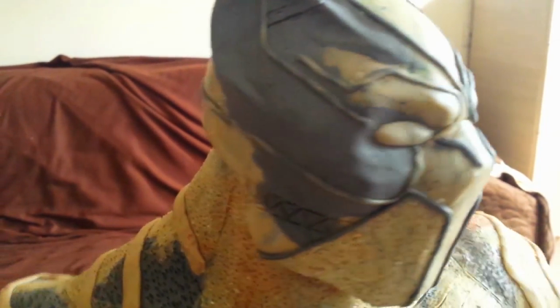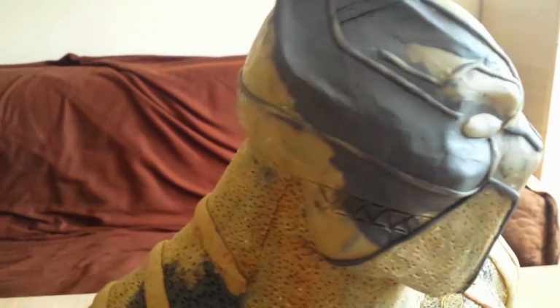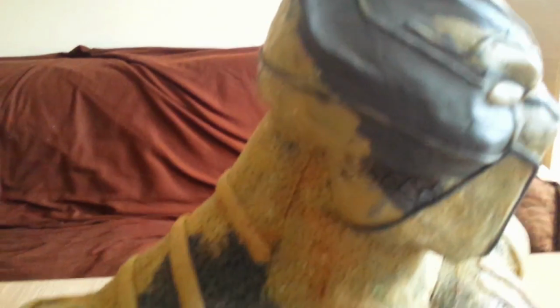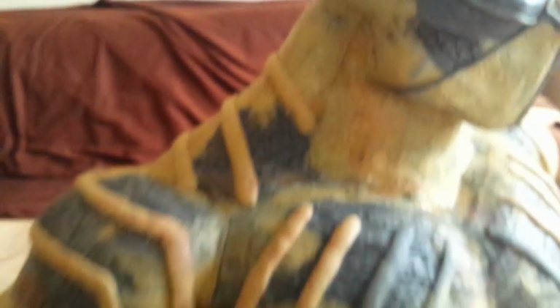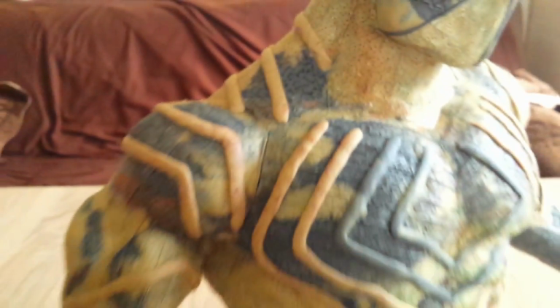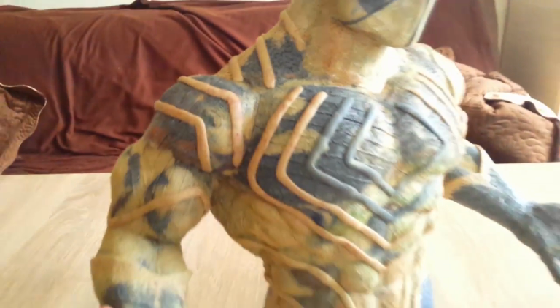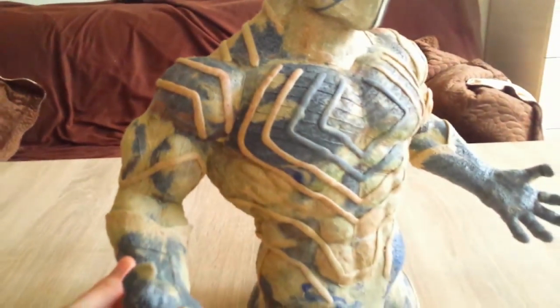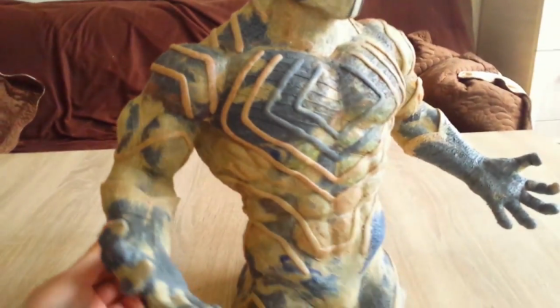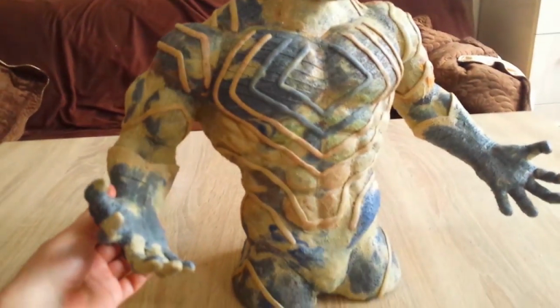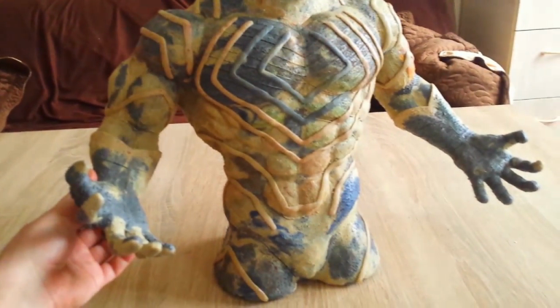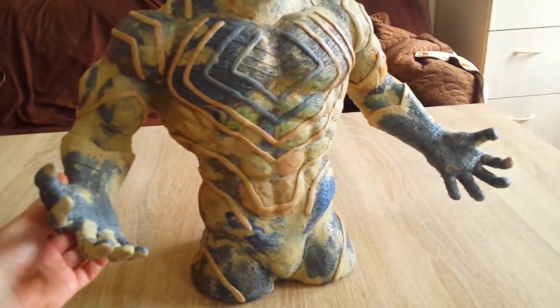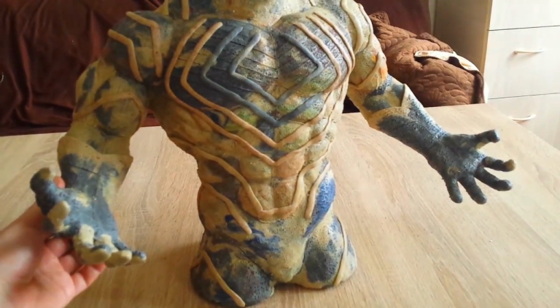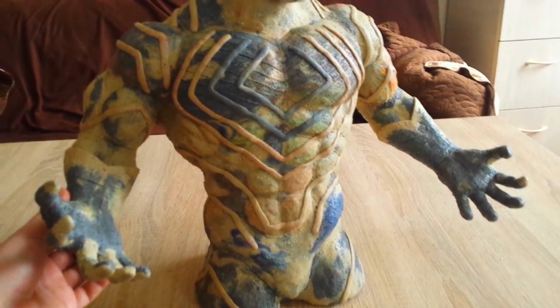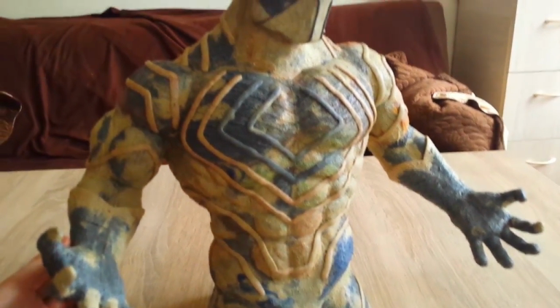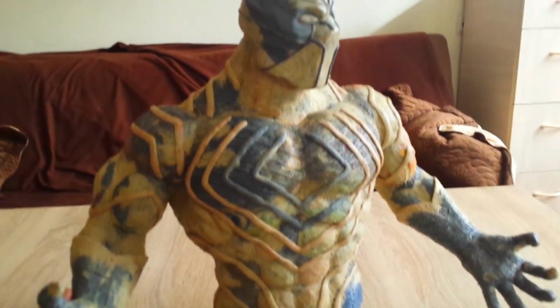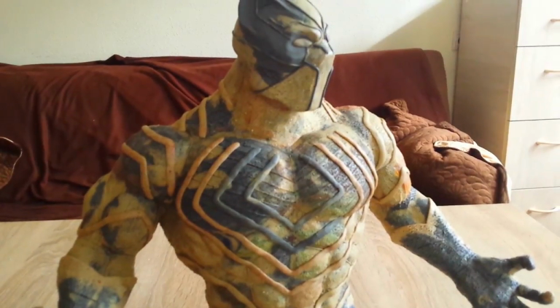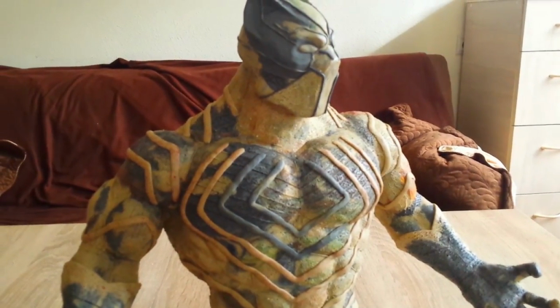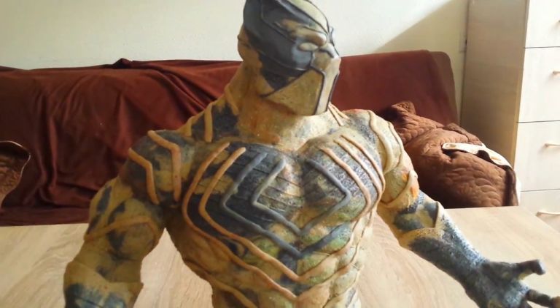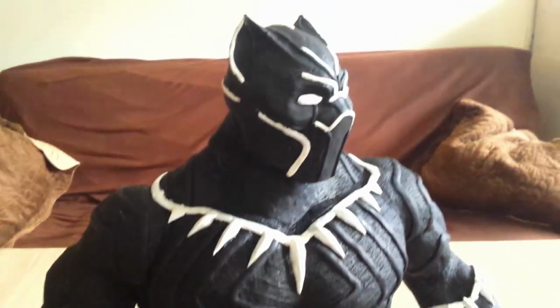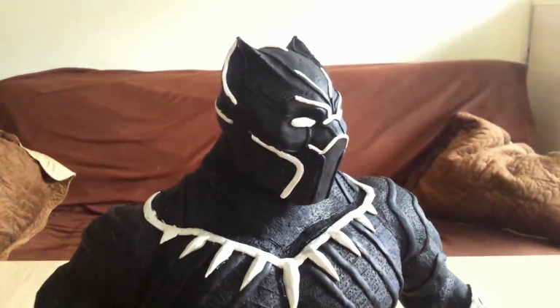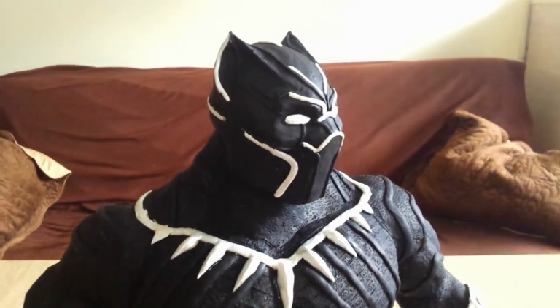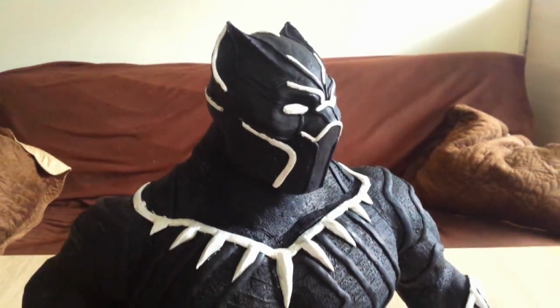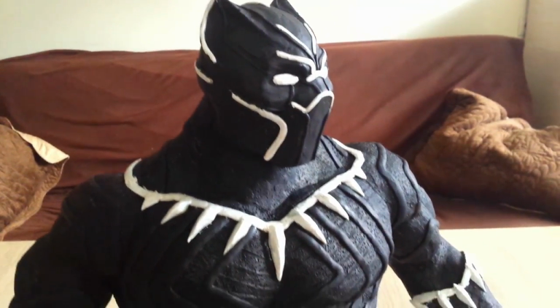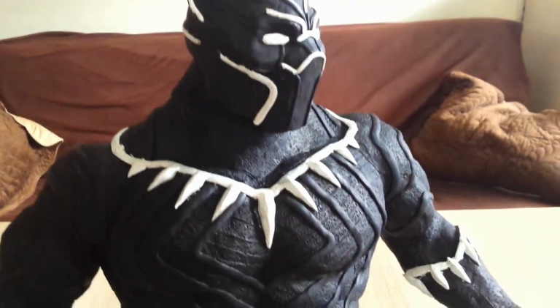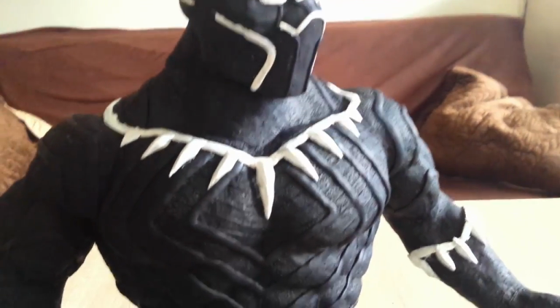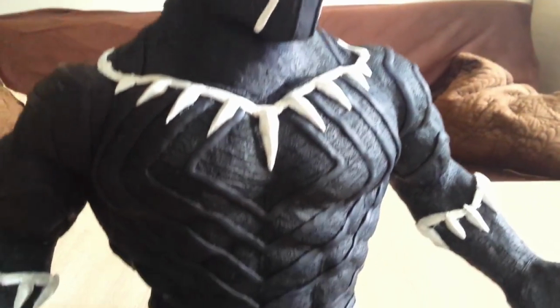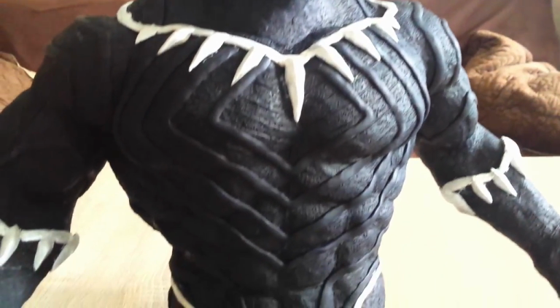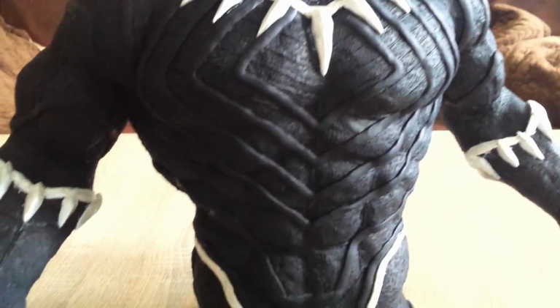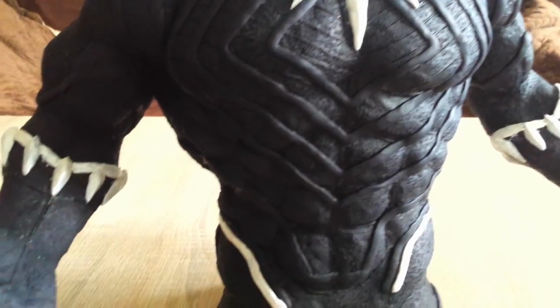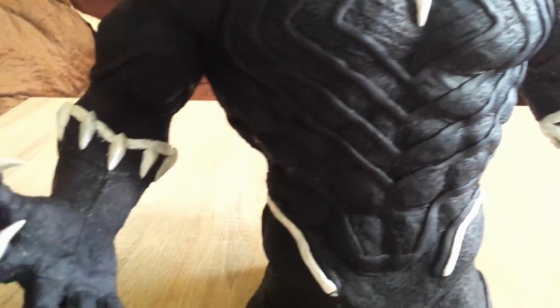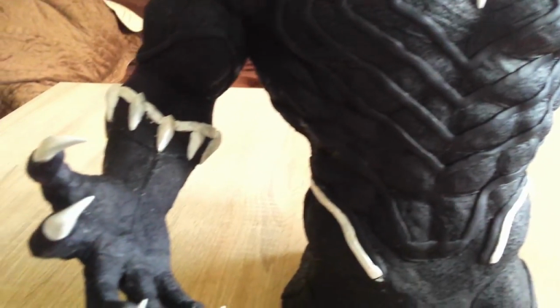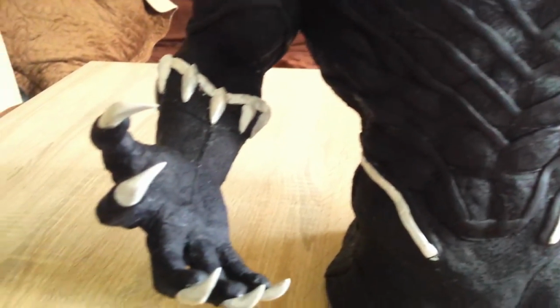Here you can see the head — in my opinion it looks phenomenal, very nice. I was thinking that the detail work might be covered with the paint.